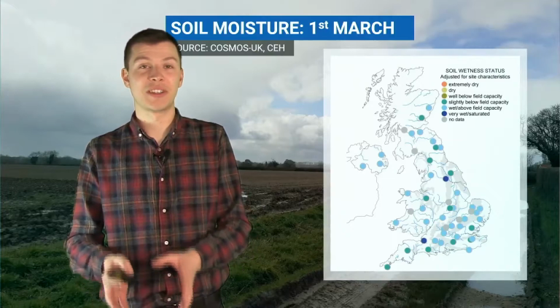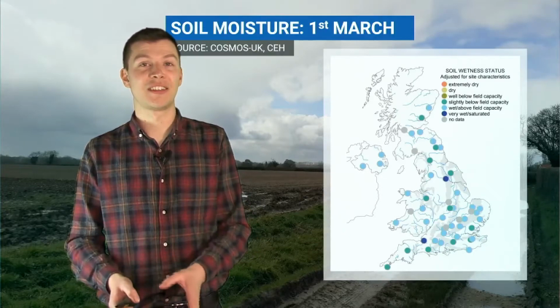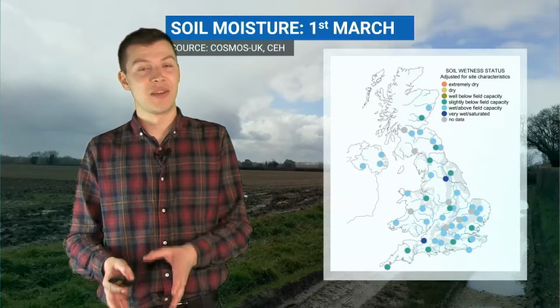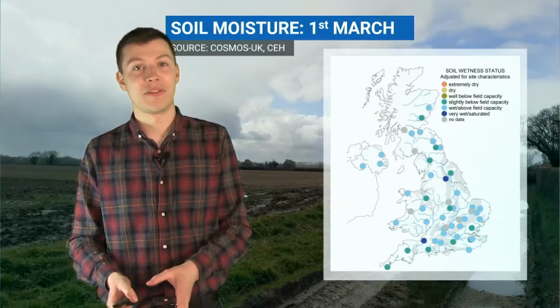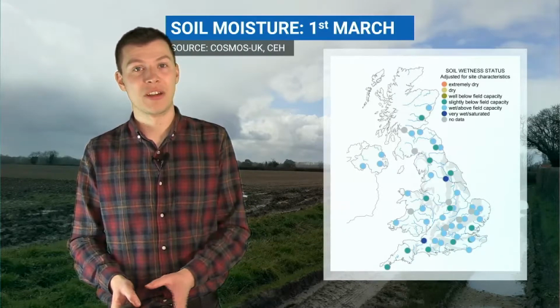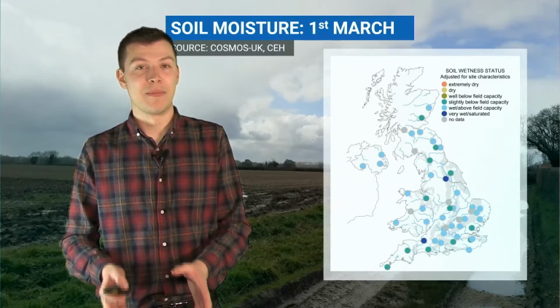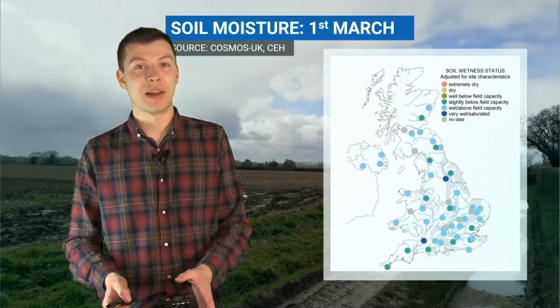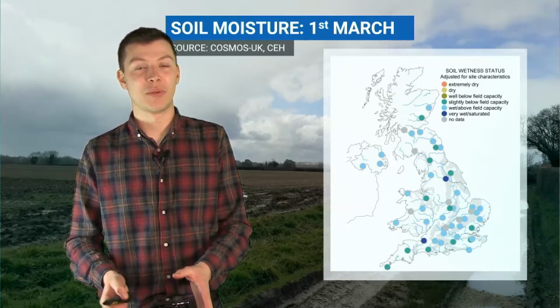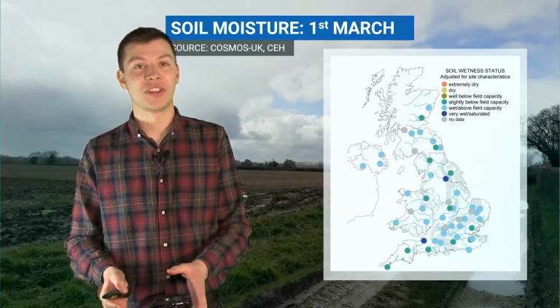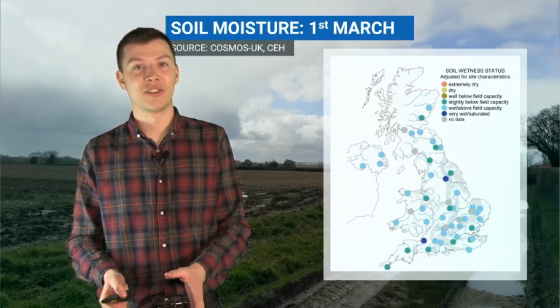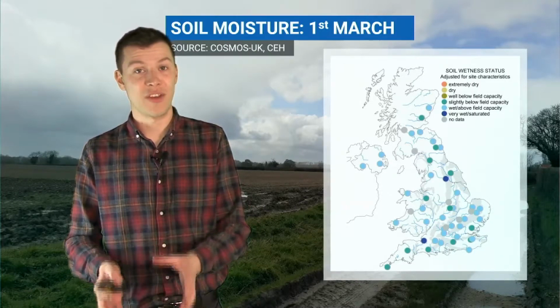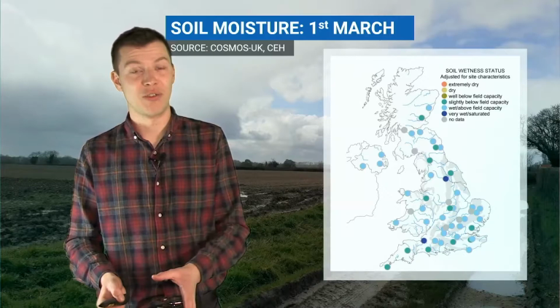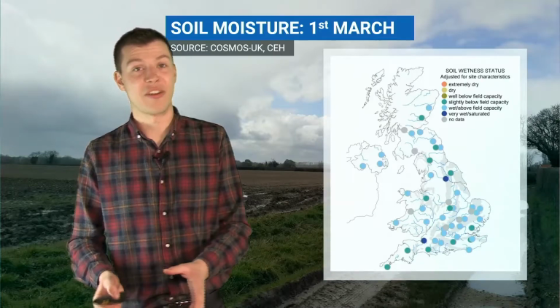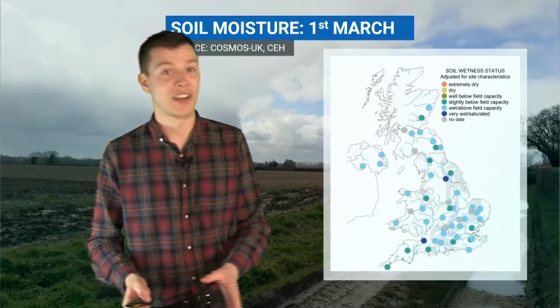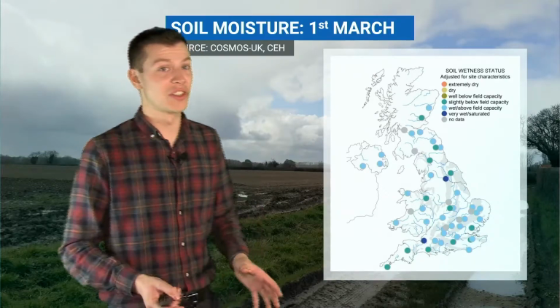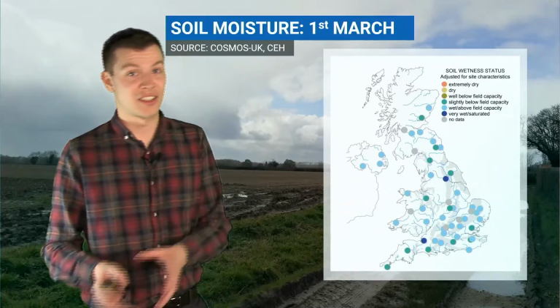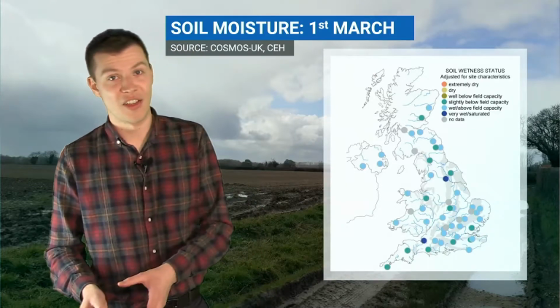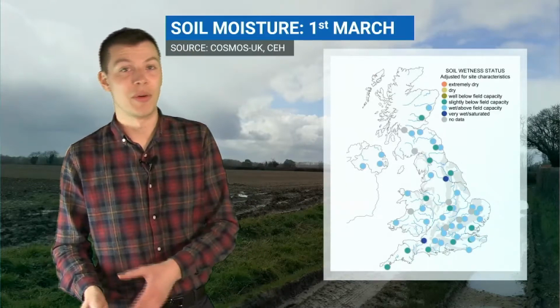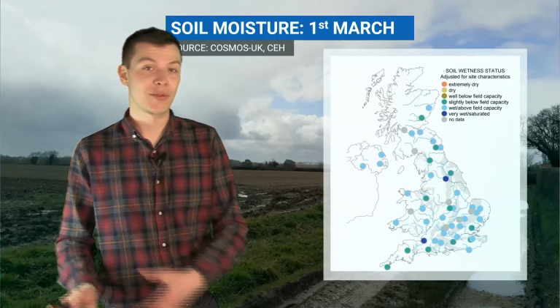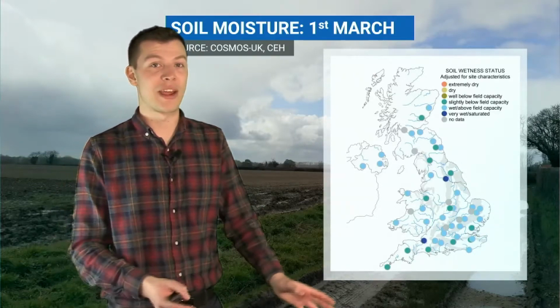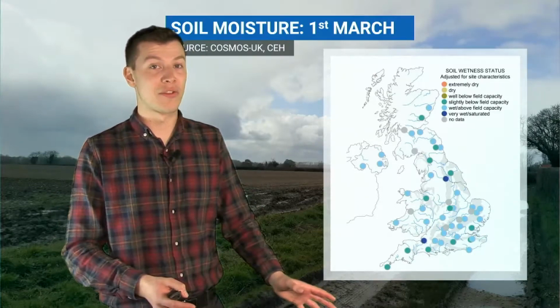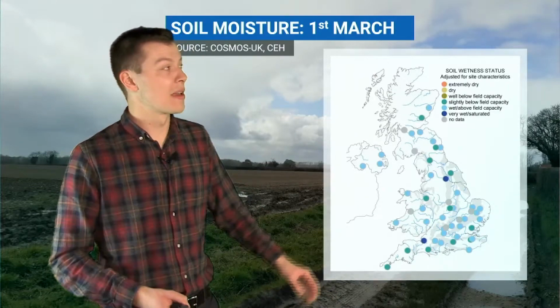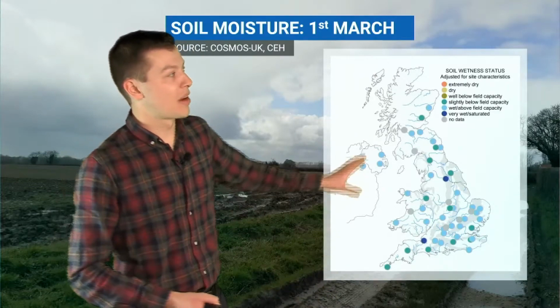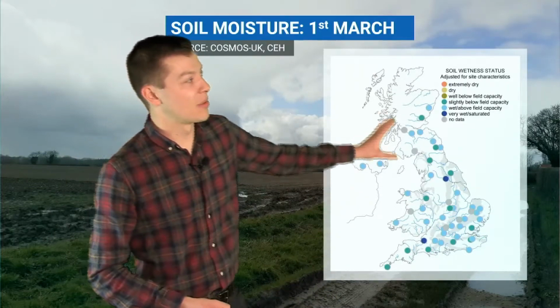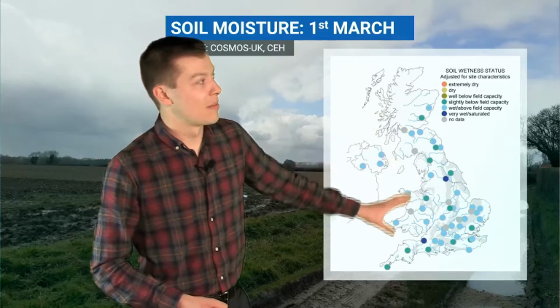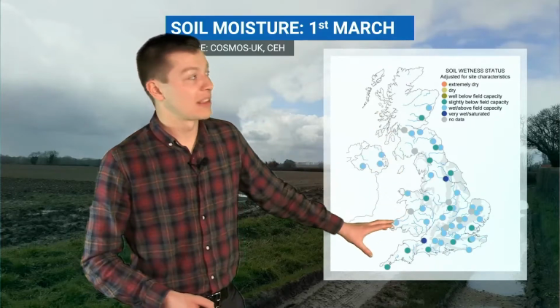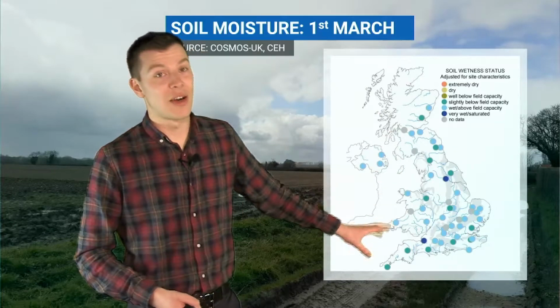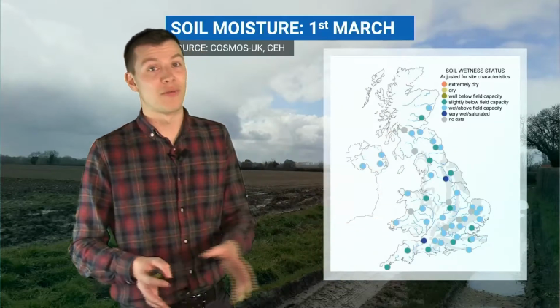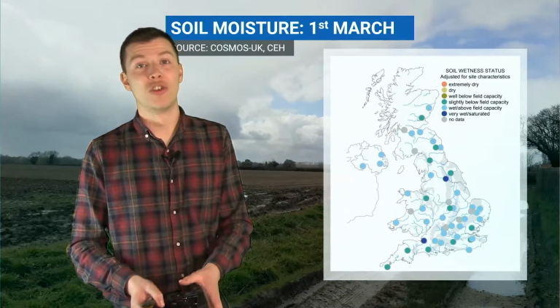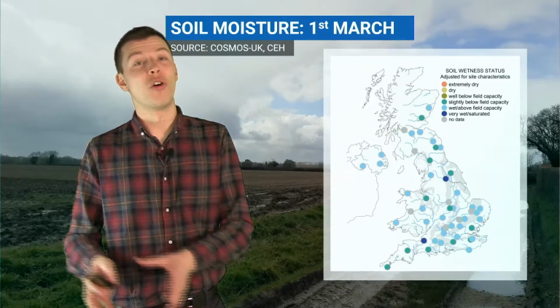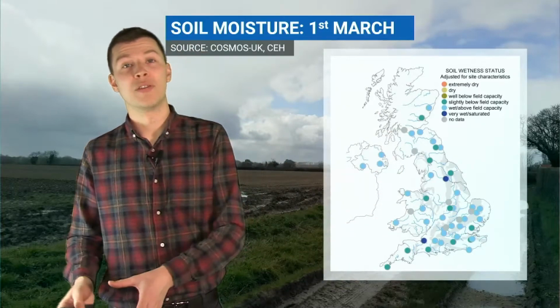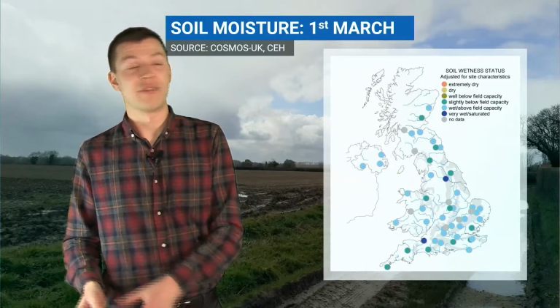When we started the month of February, many places were recording very dry soils. But after all that rain through February, by the end of the month many places are now around normal or above average.